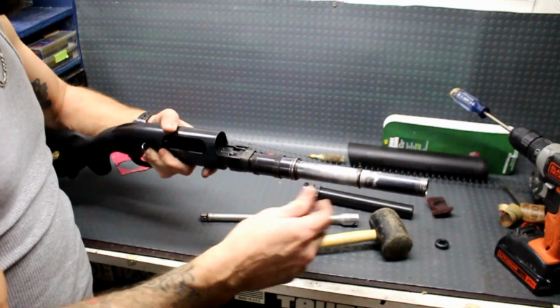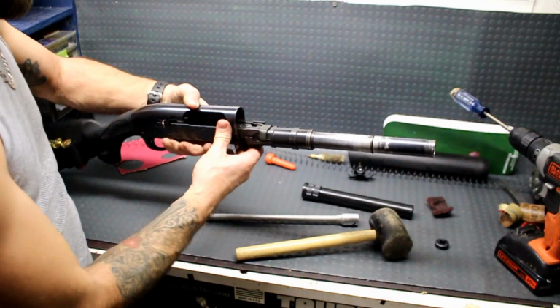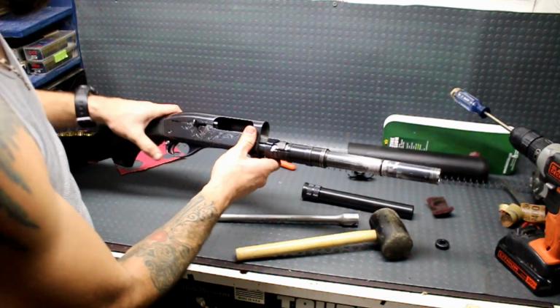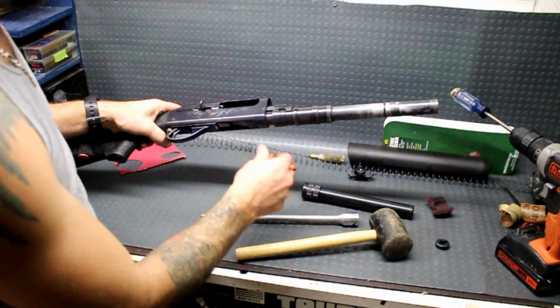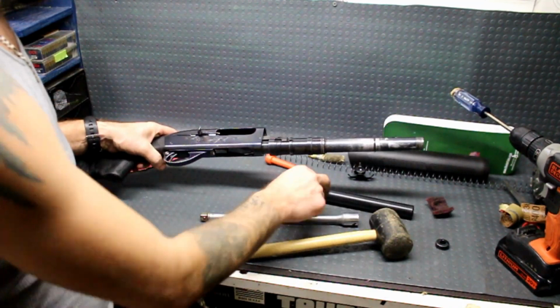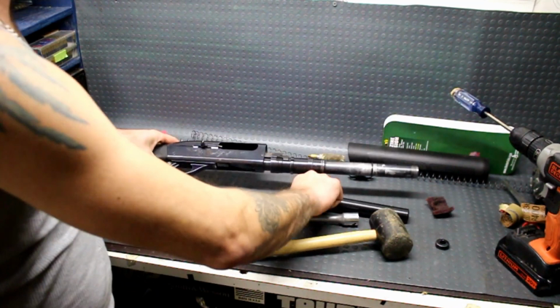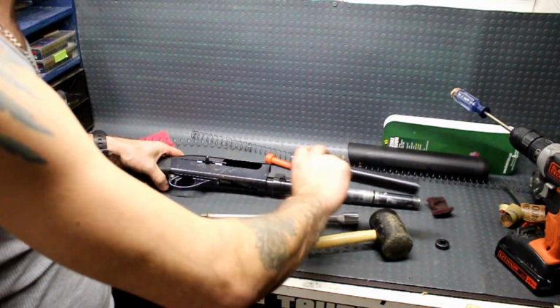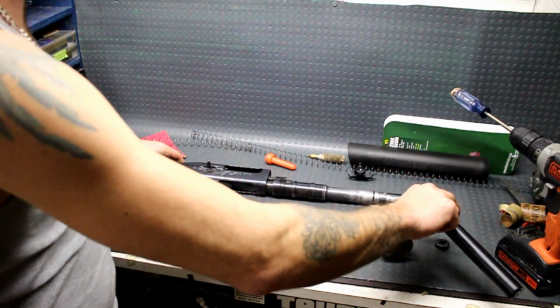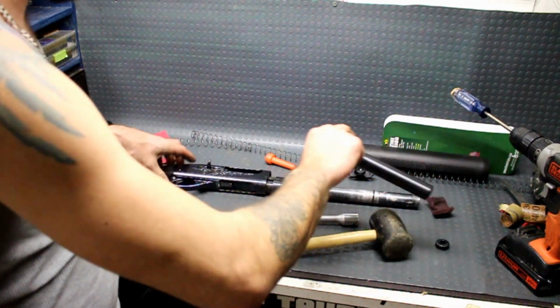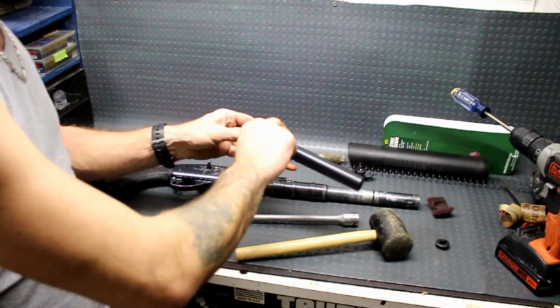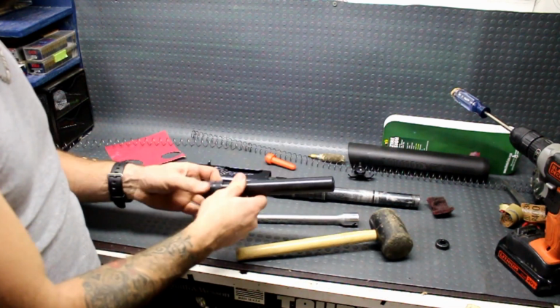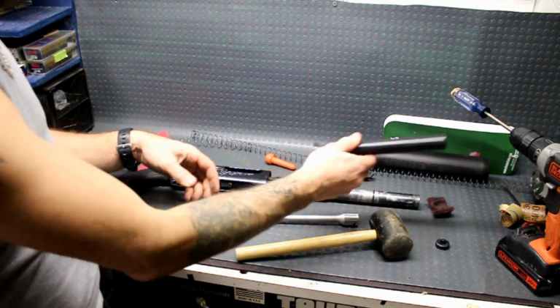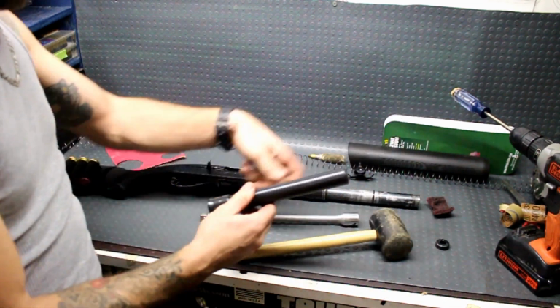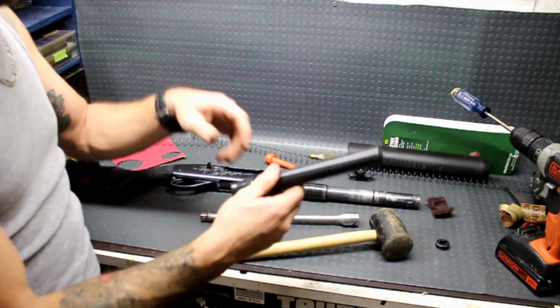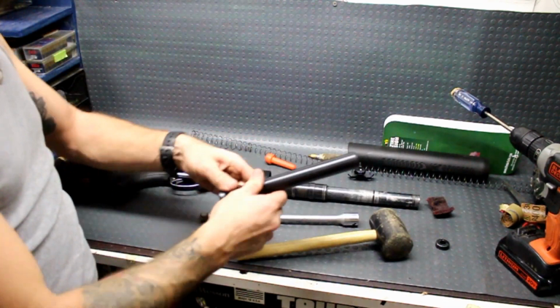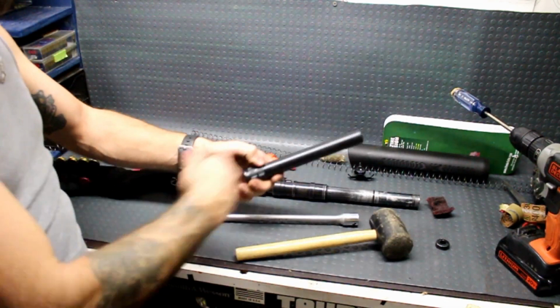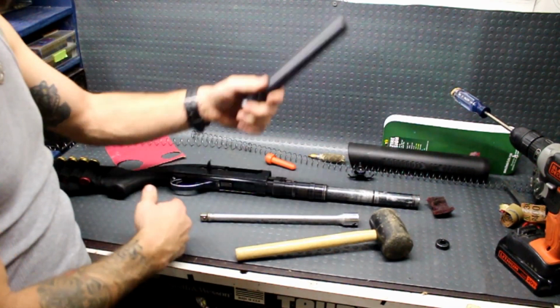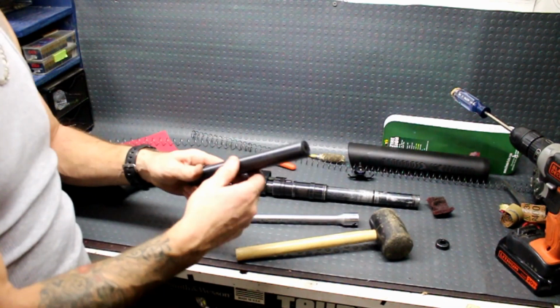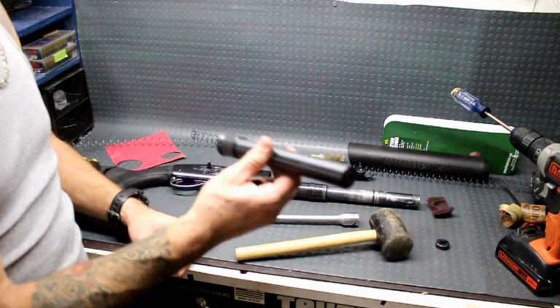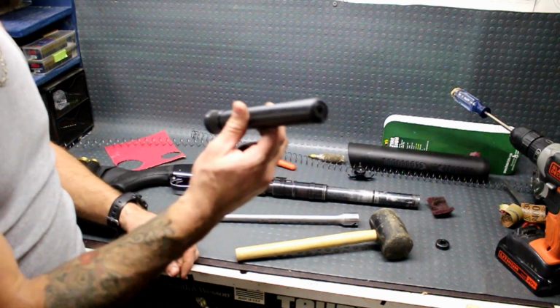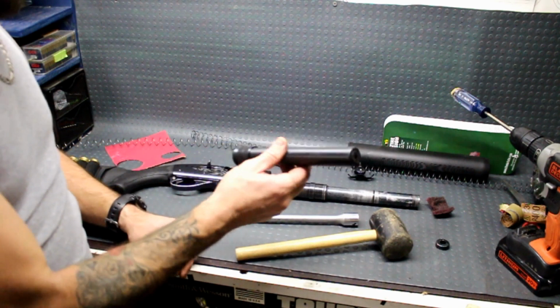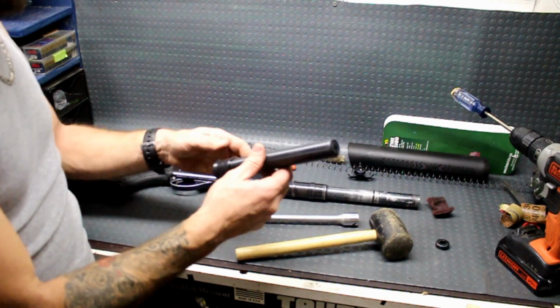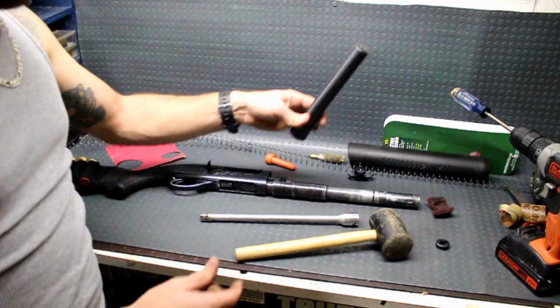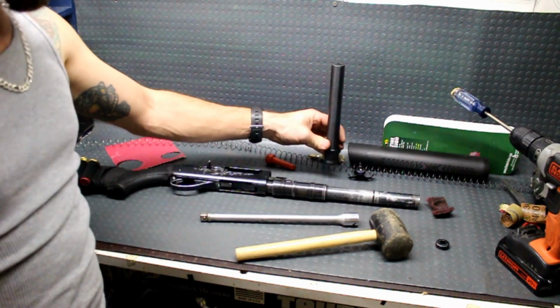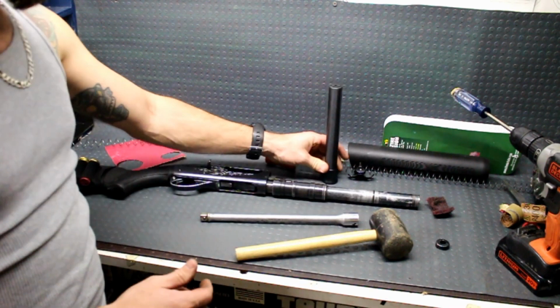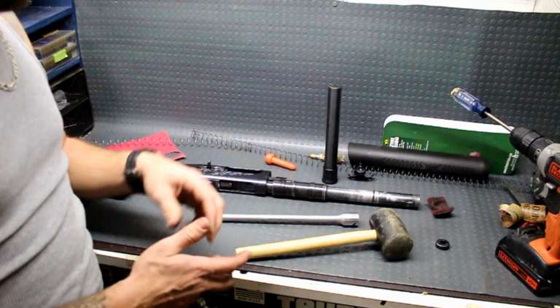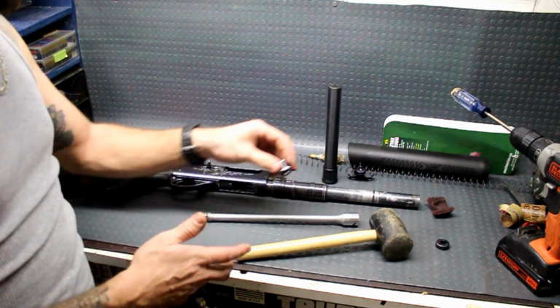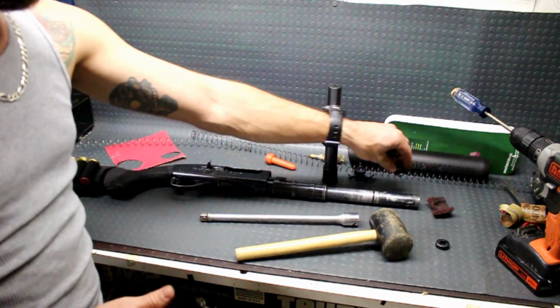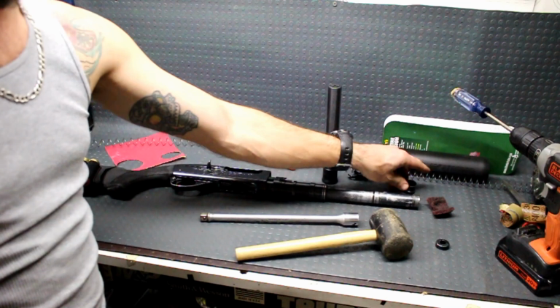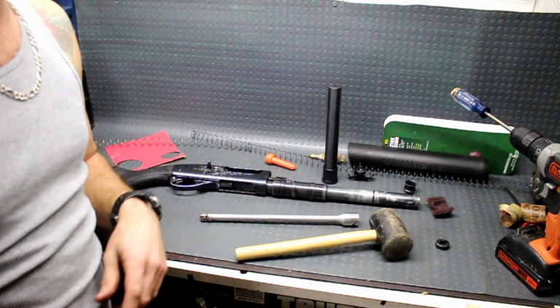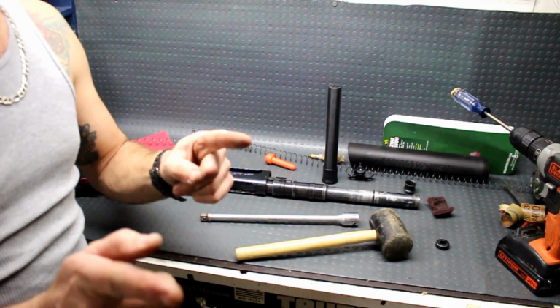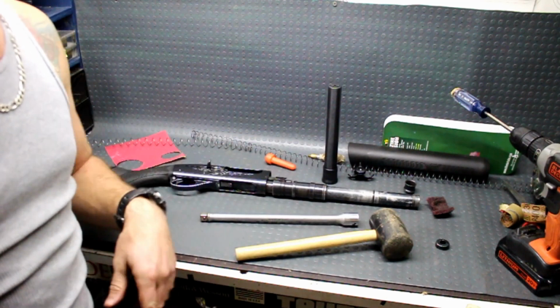No matter how simple this project seems it was going to be — something as simple as removing the cap, the spring, and the follower, and inserting the spring, the cap, and the follower — something had to happen. So there it is. Let's go ahead and get this thing all back together now that it's functioning as it's supposed to.